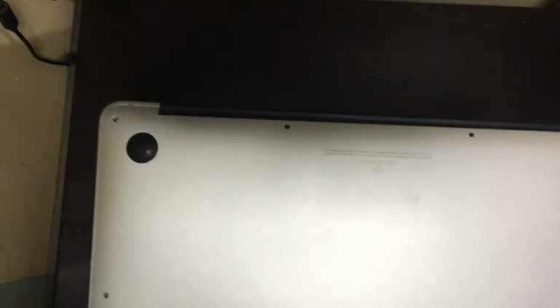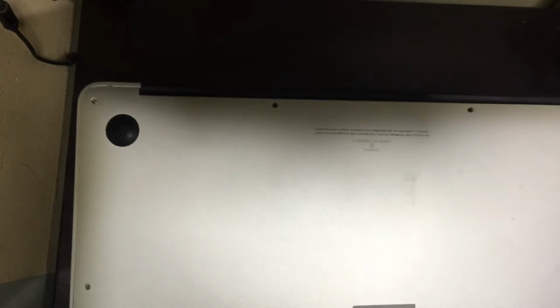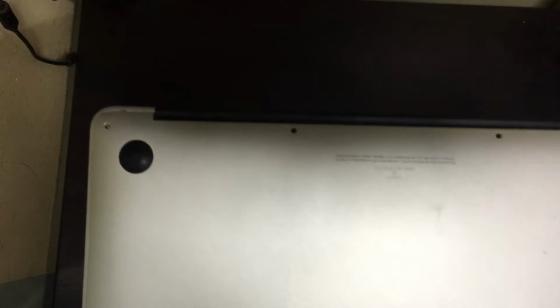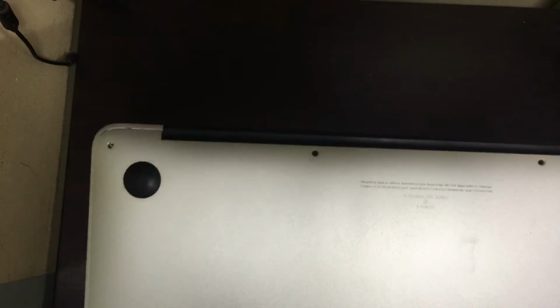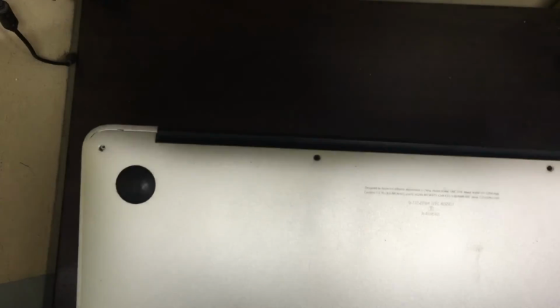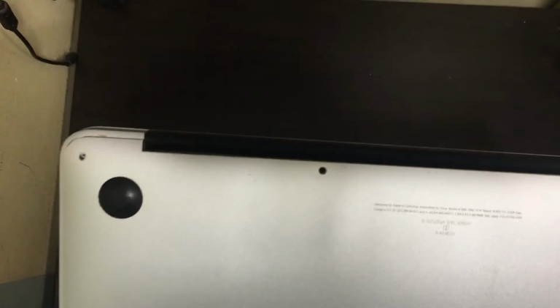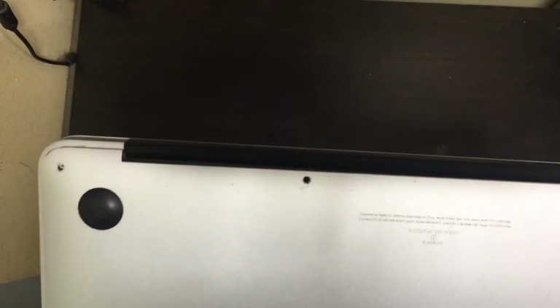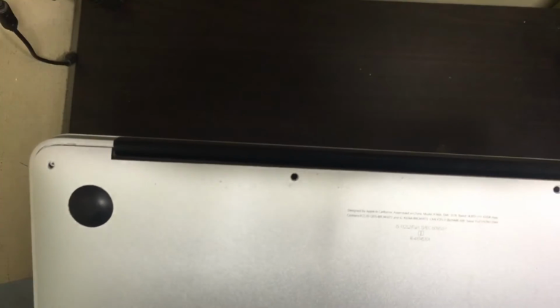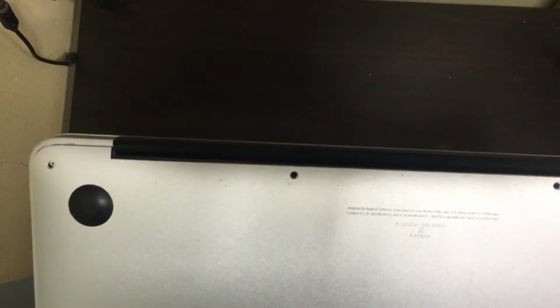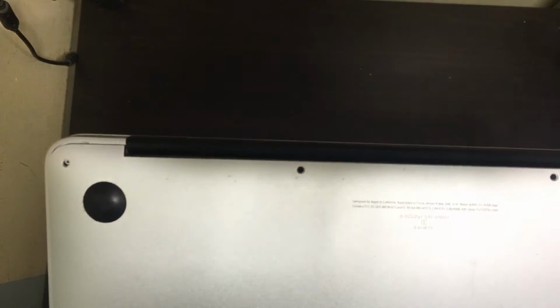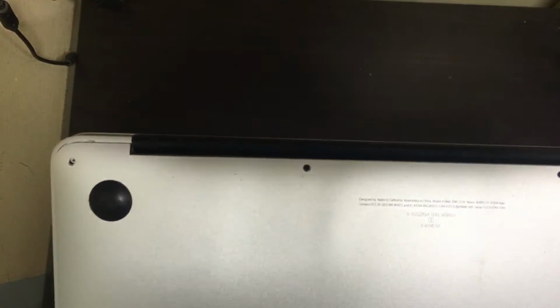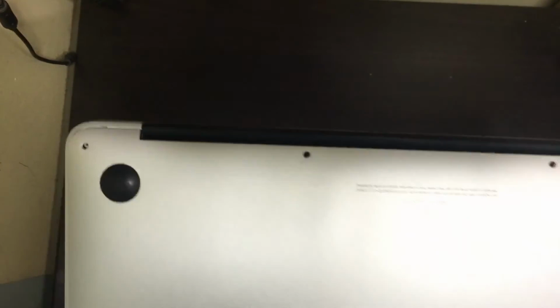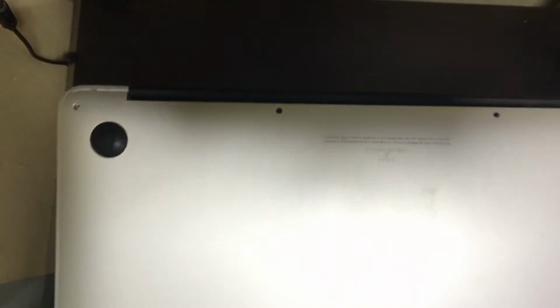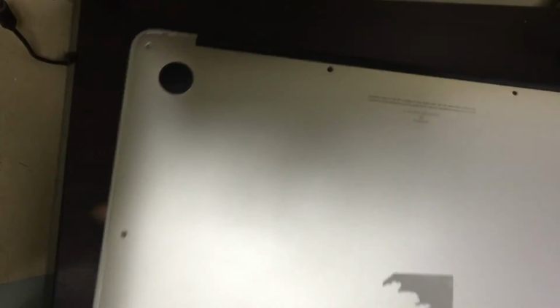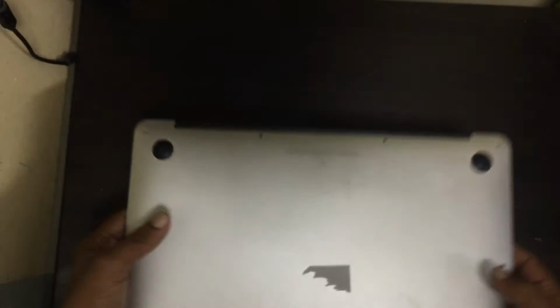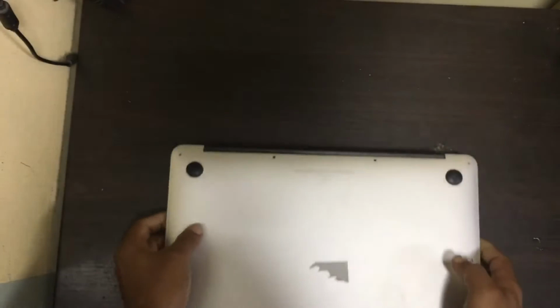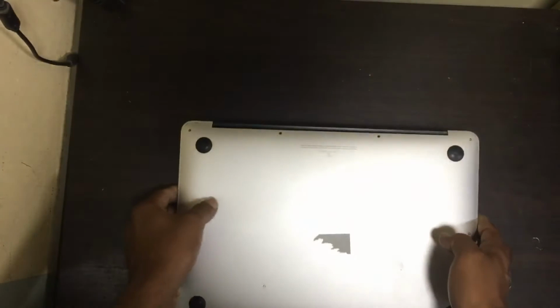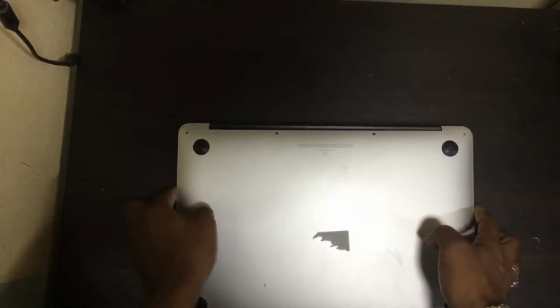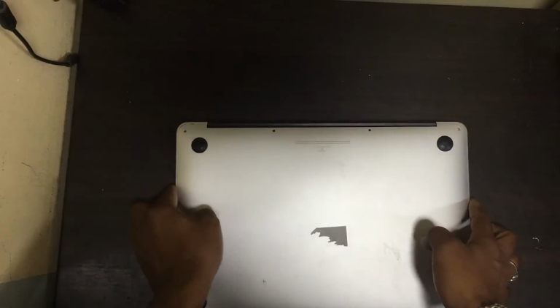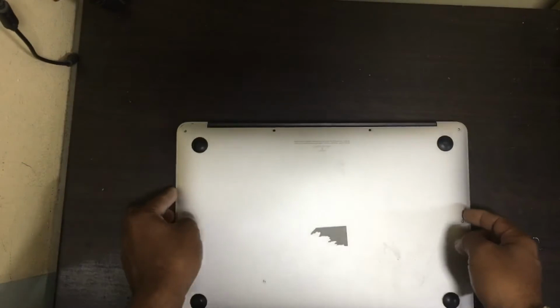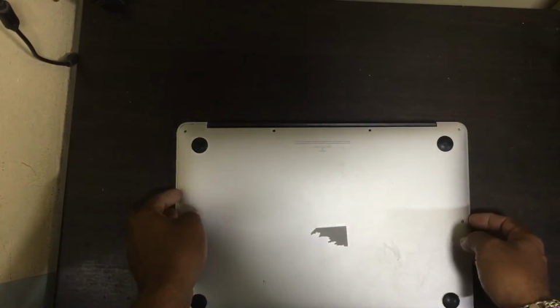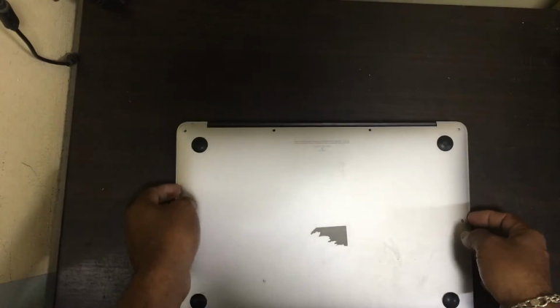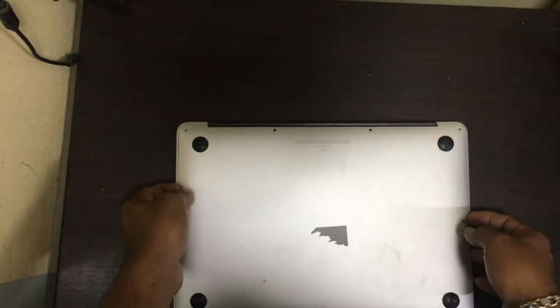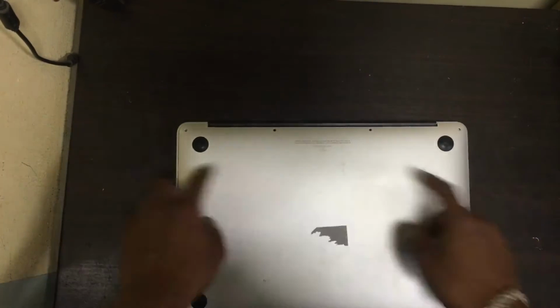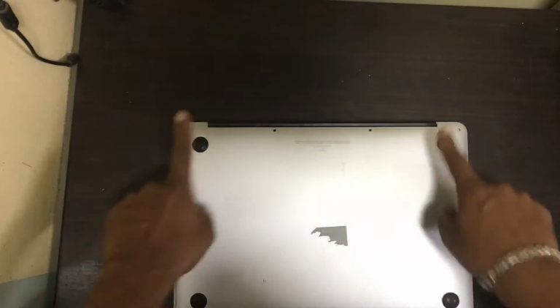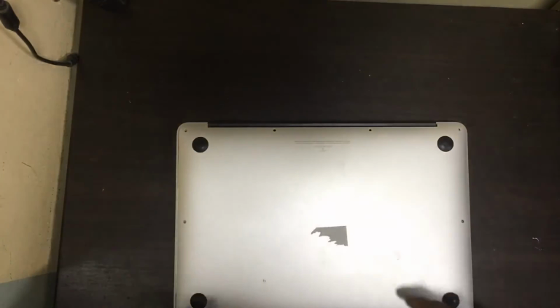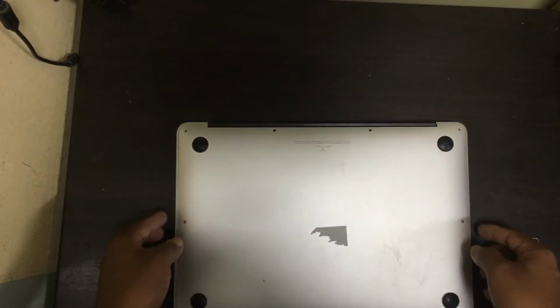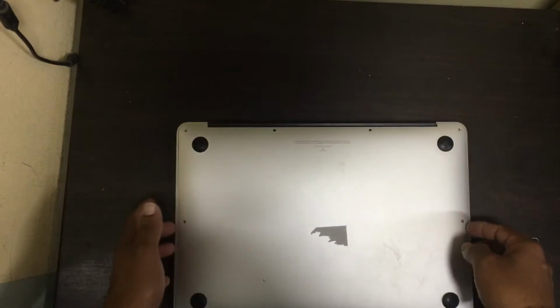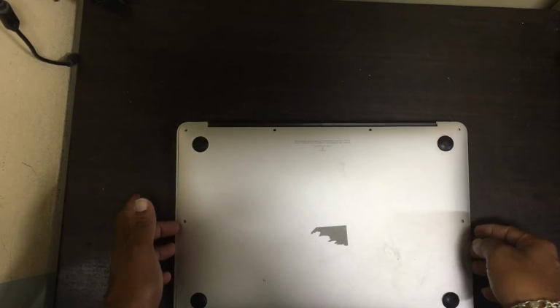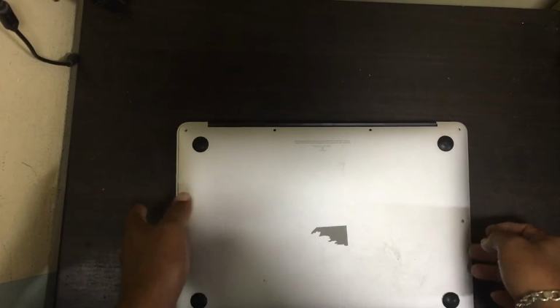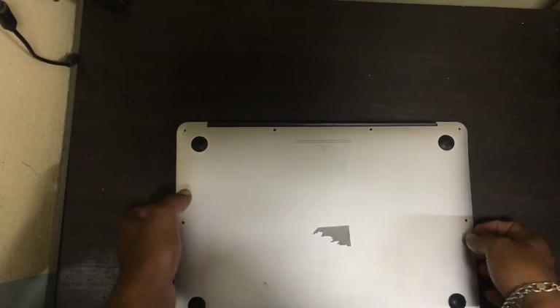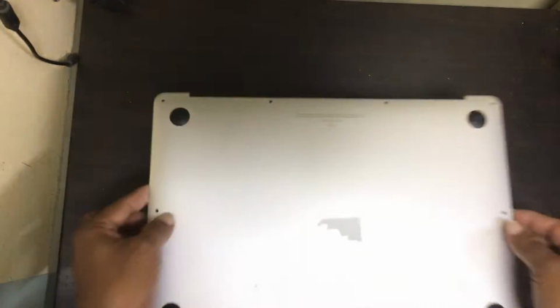Hi friends, now we have a MacBook laptop, the model is A1466. Now we will try to remove the battery. I removed all the screws of this panel, try to open this.